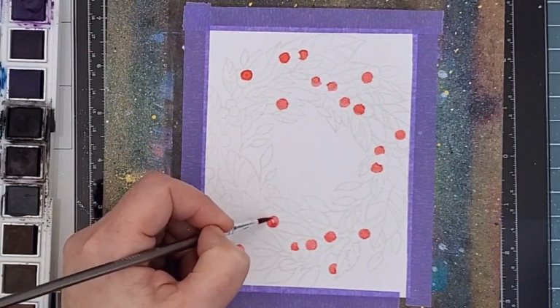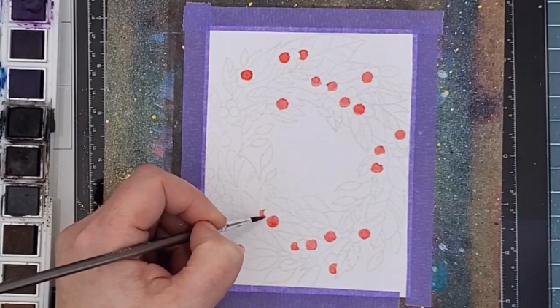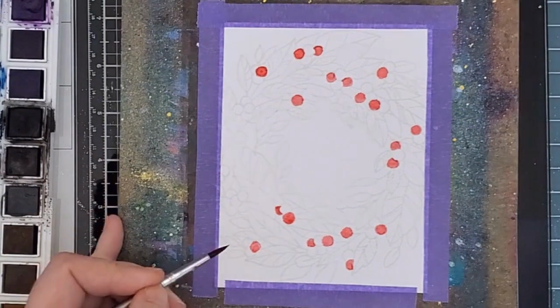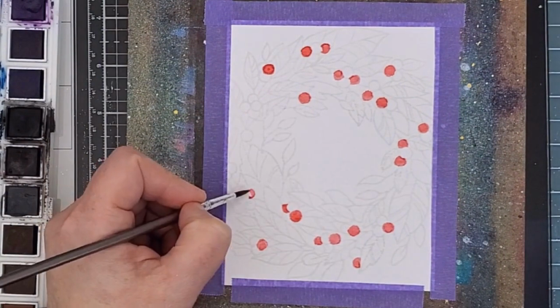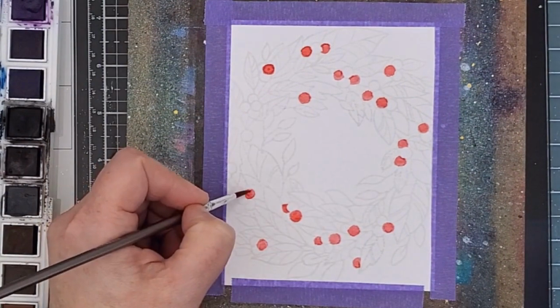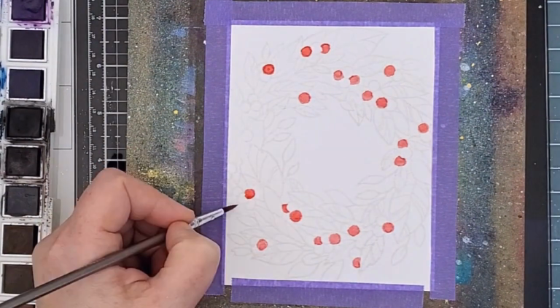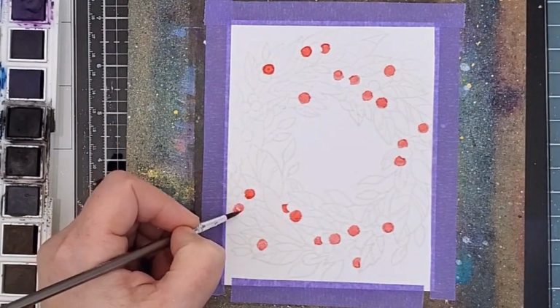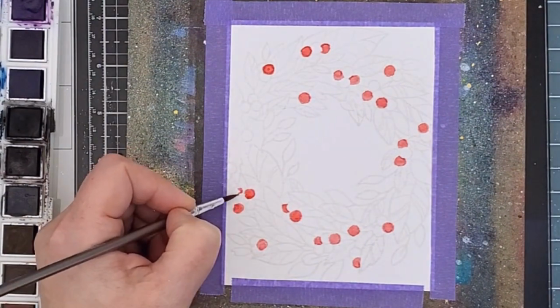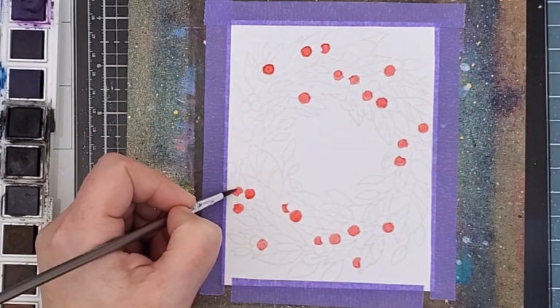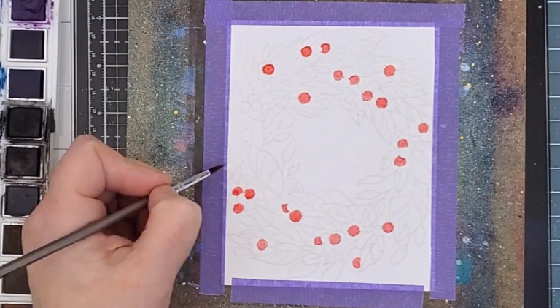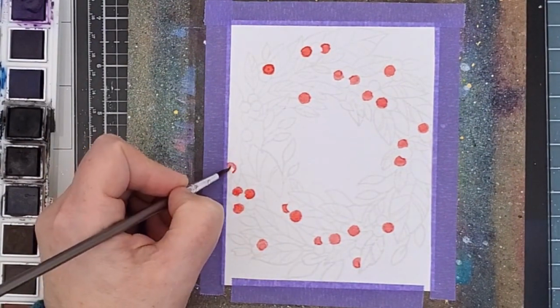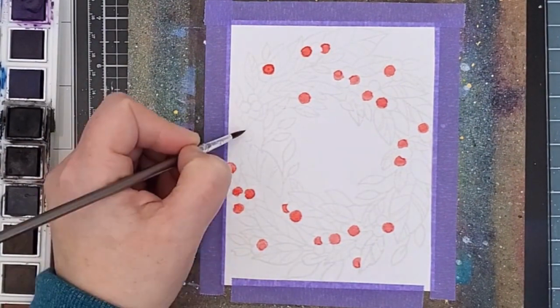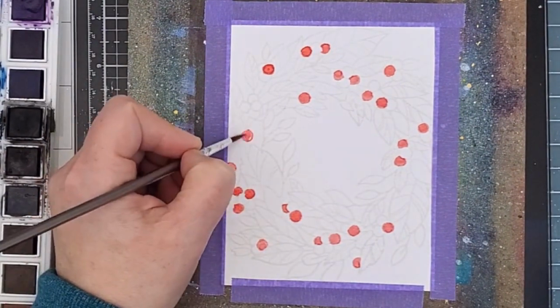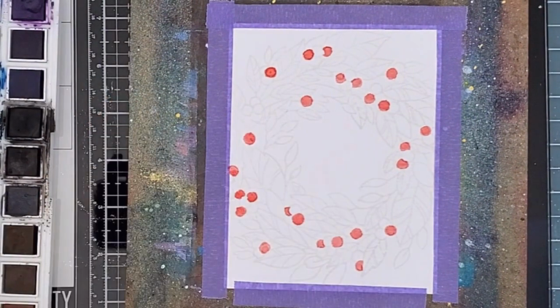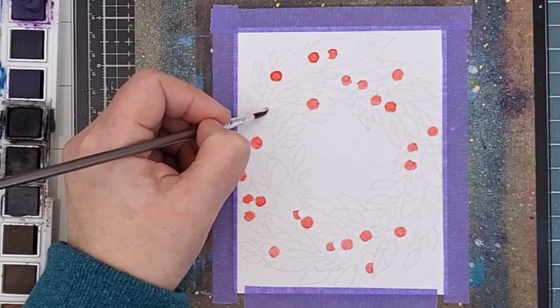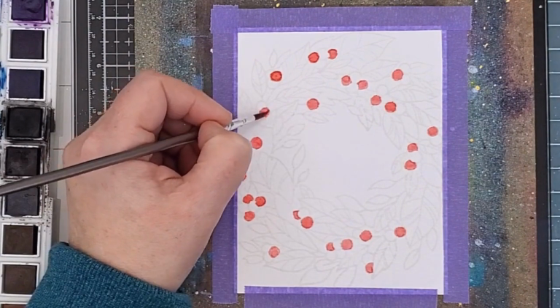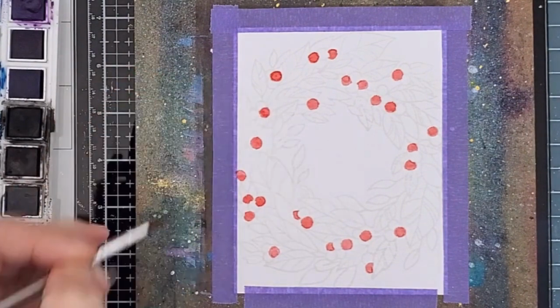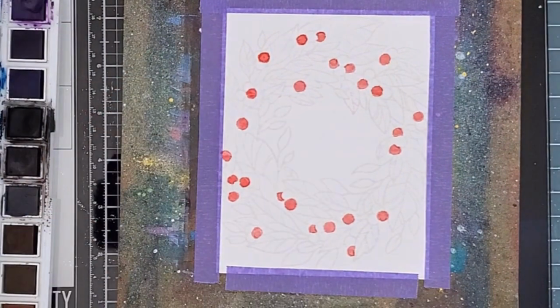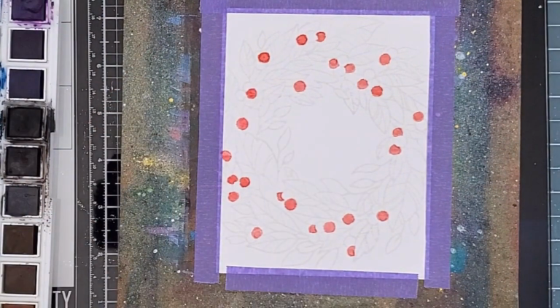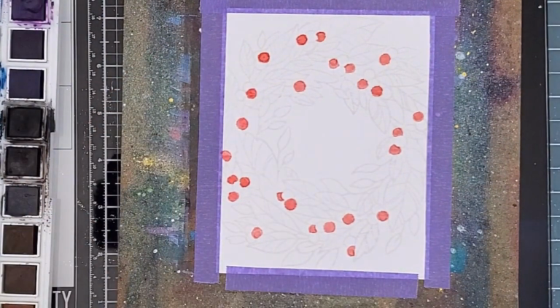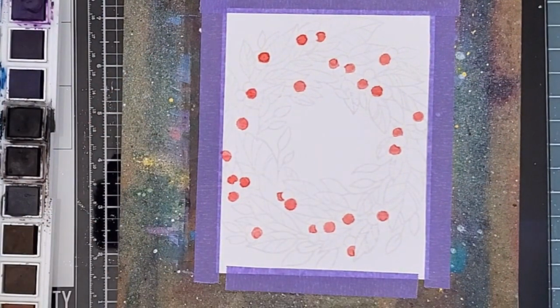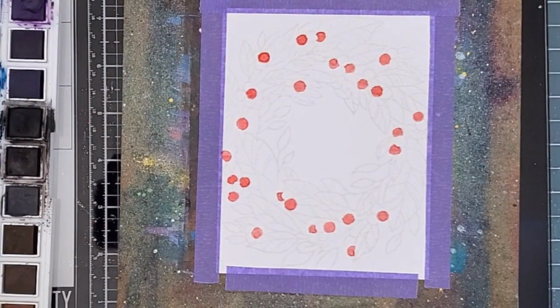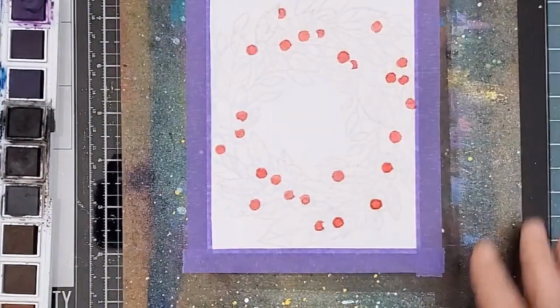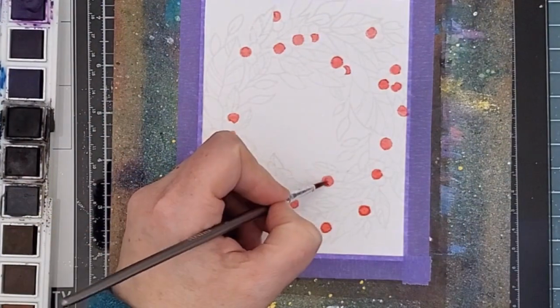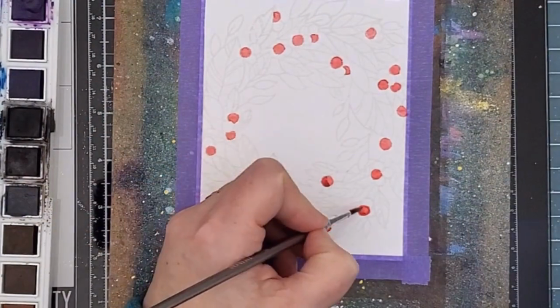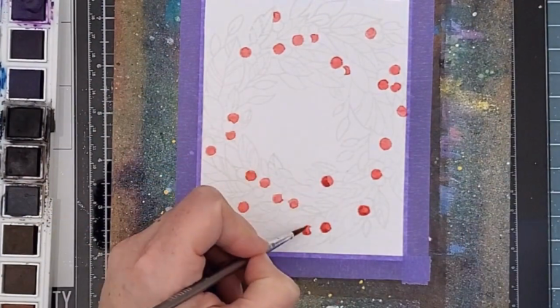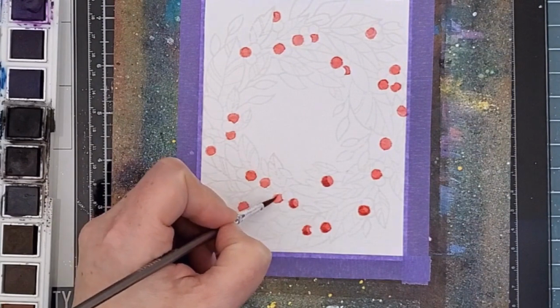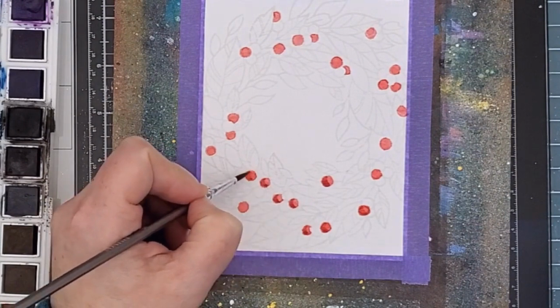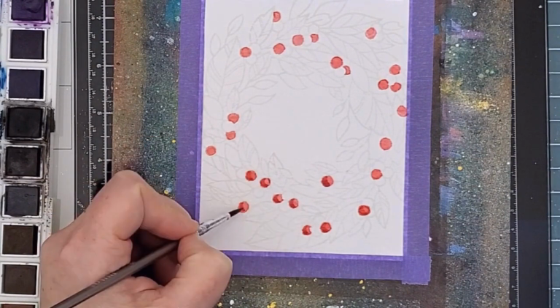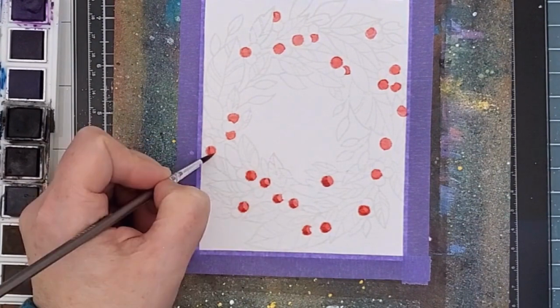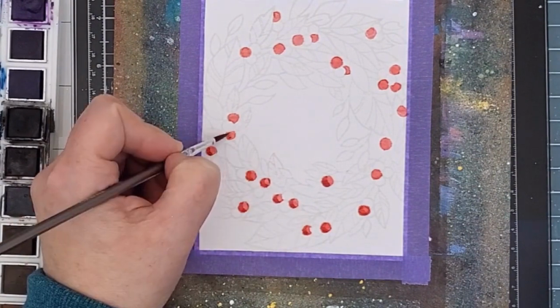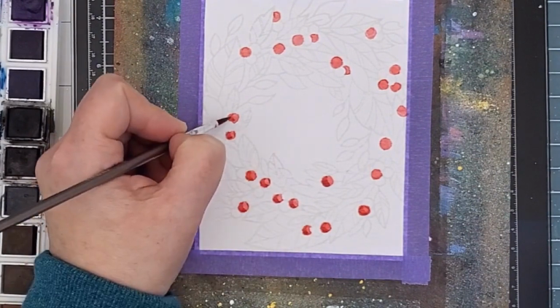There's enough going on in this wreath that it's pretty easy to do that. Next, I was using my mixing palette and I mixed some darker reddish purple into the red and I went back over the berries just along the lower left side to create some shadows and dimension.